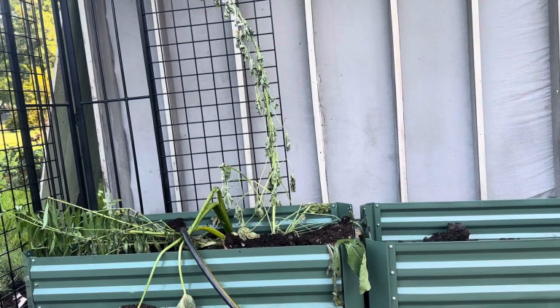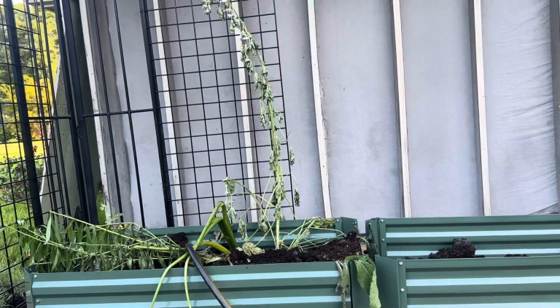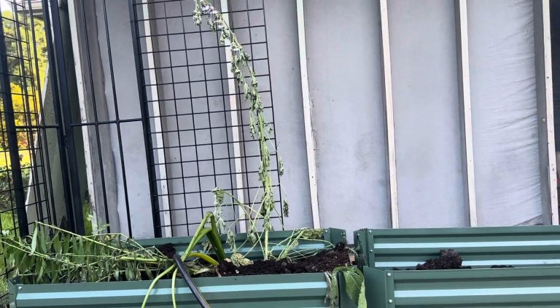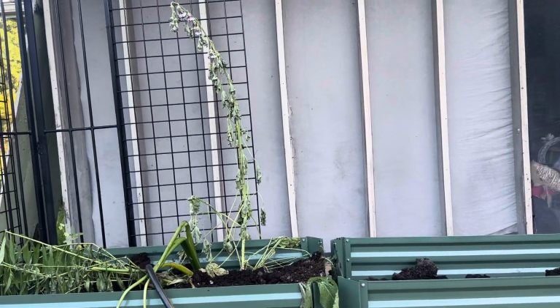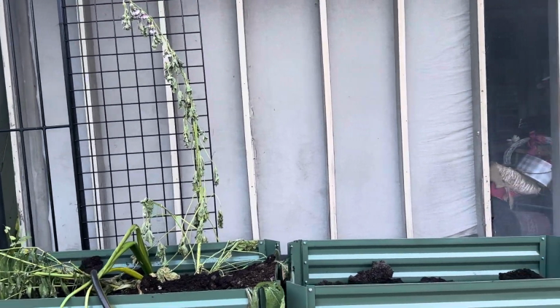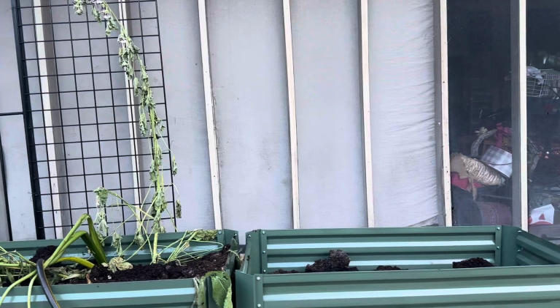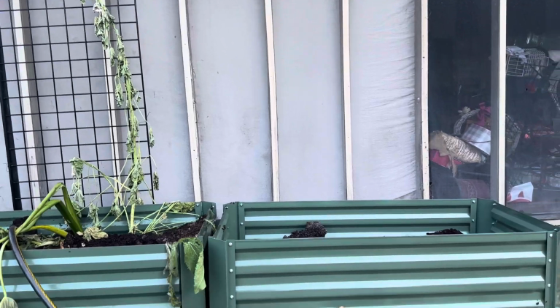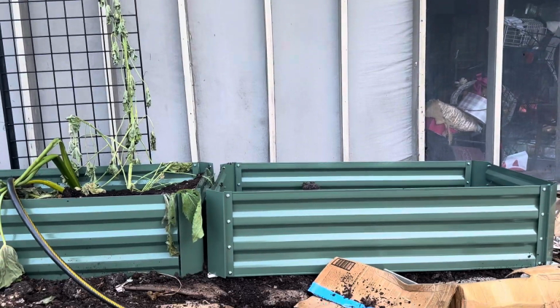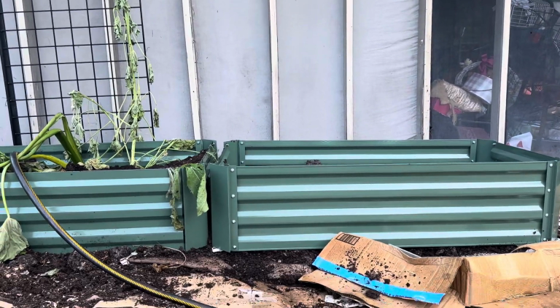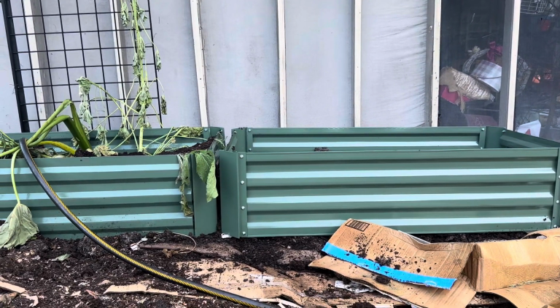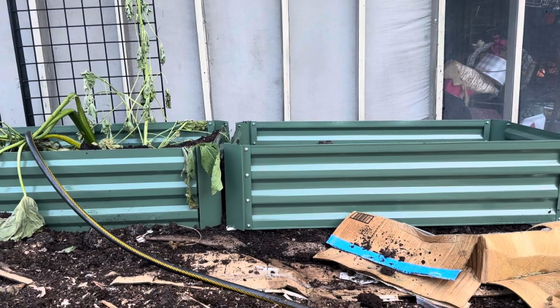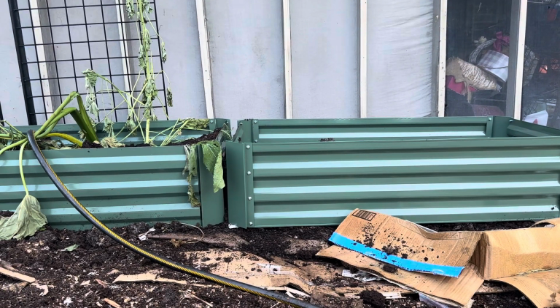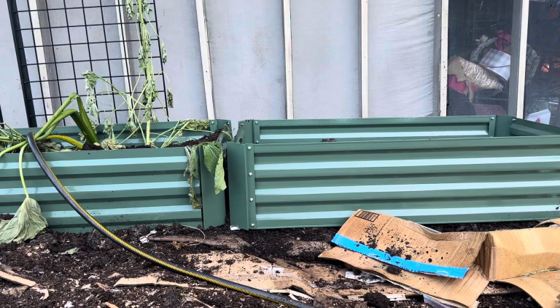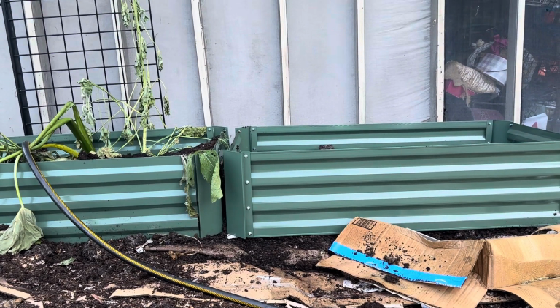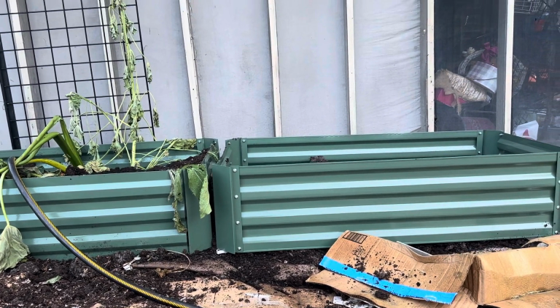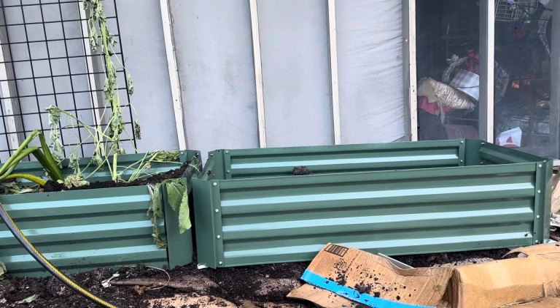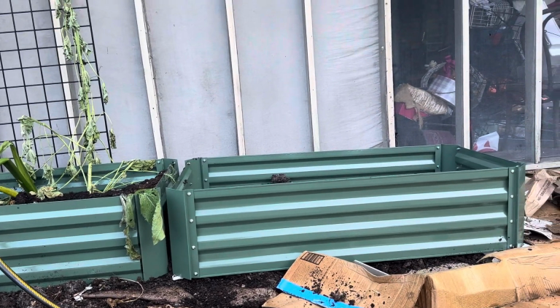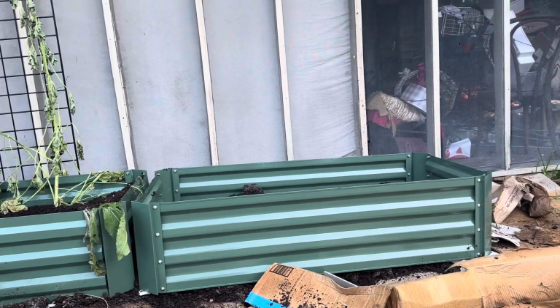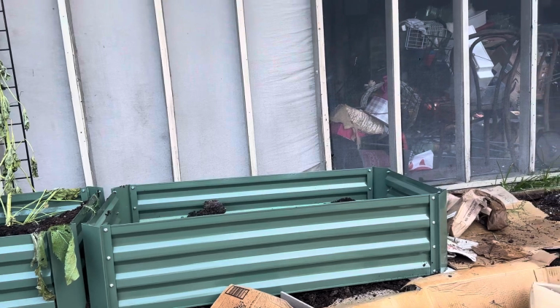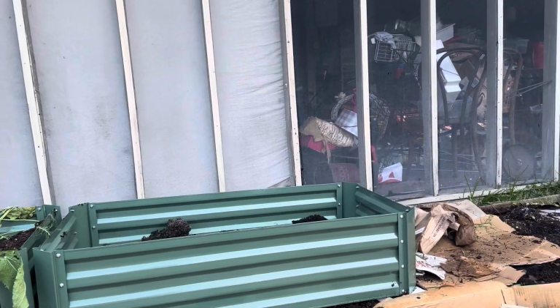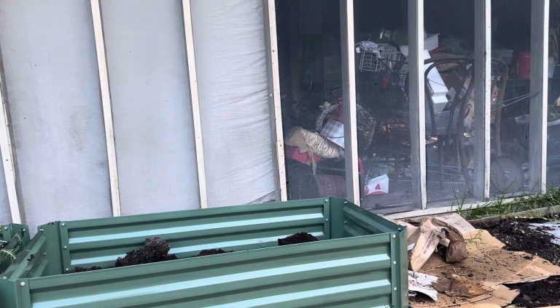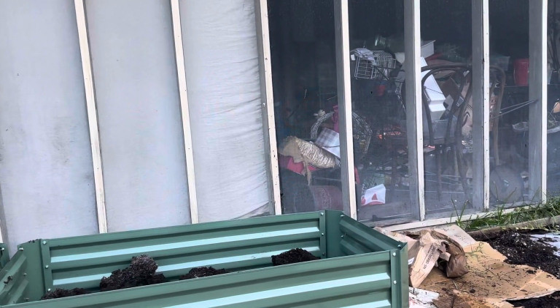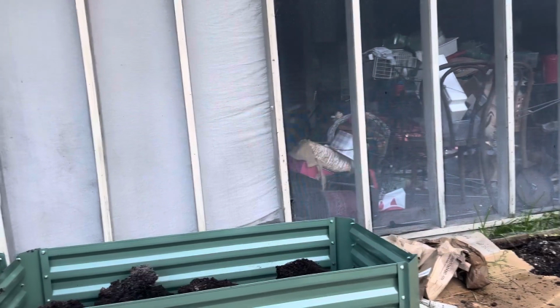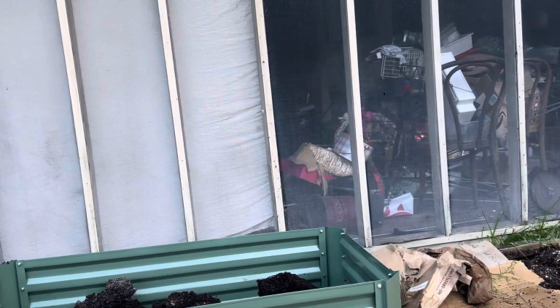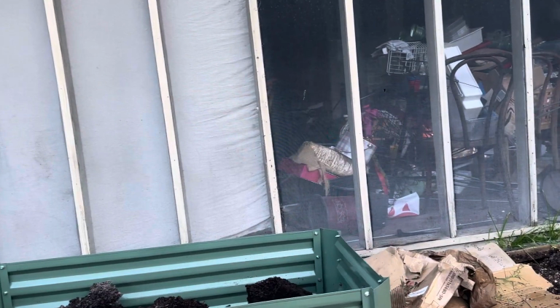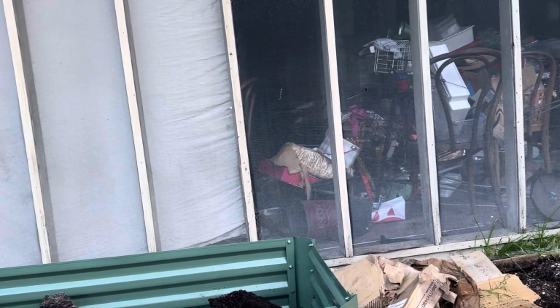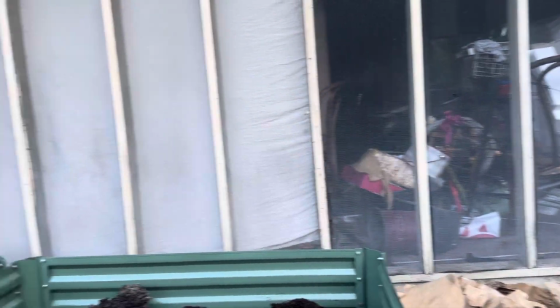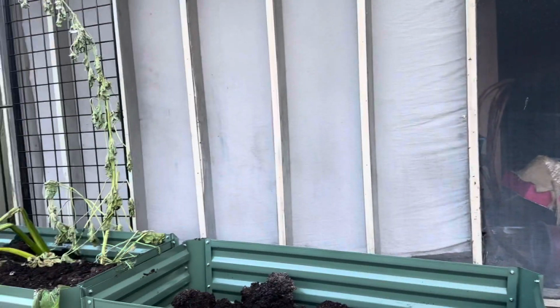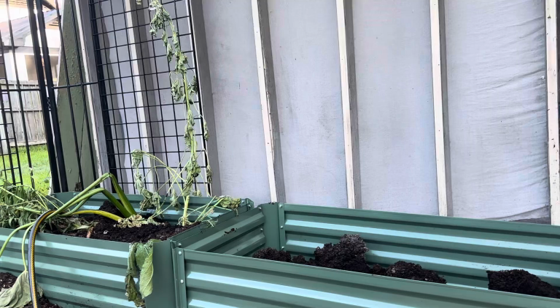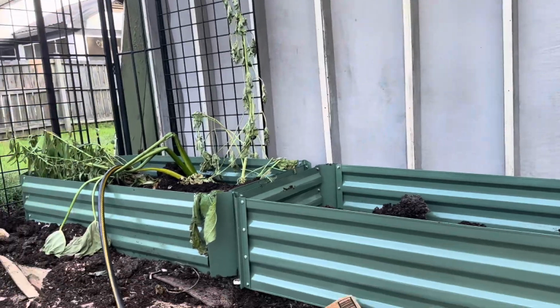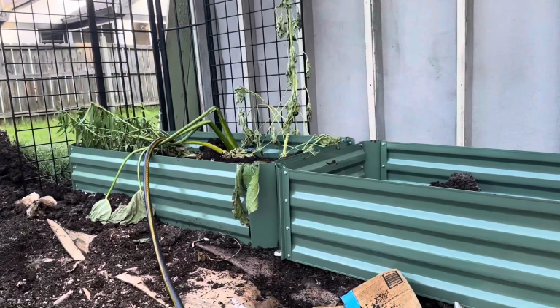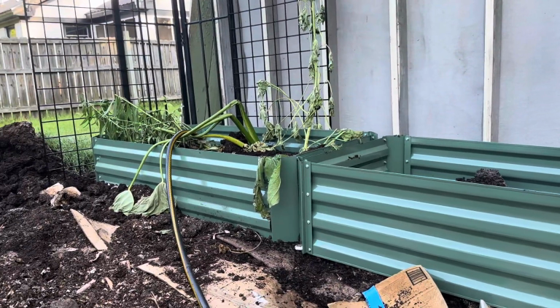I'm going to line all these metal containers with woven wooden waddle, which gives it an old English look — an old cottage garden look.